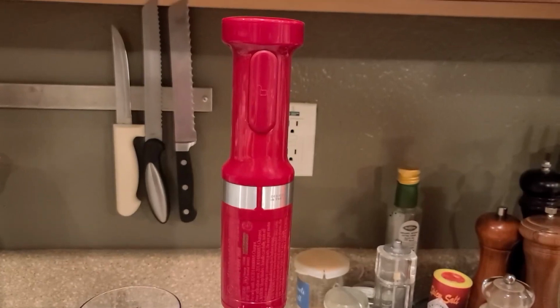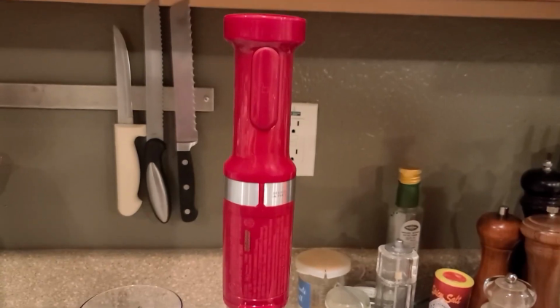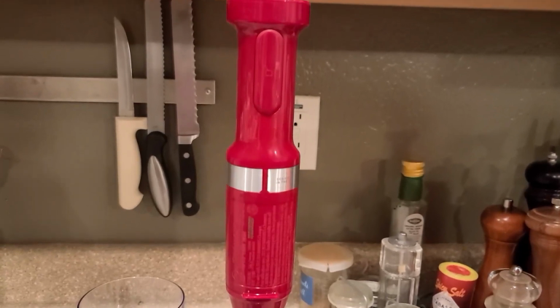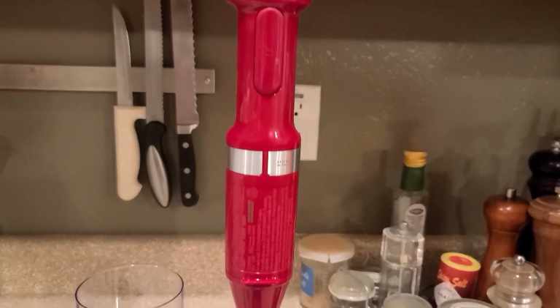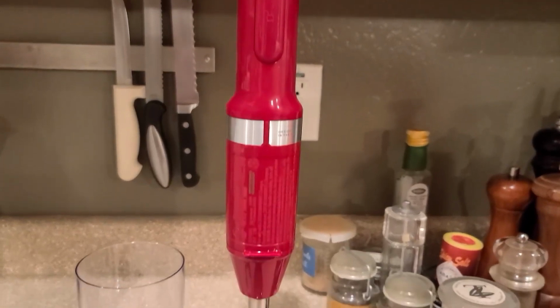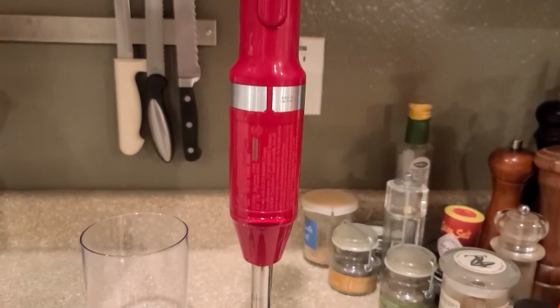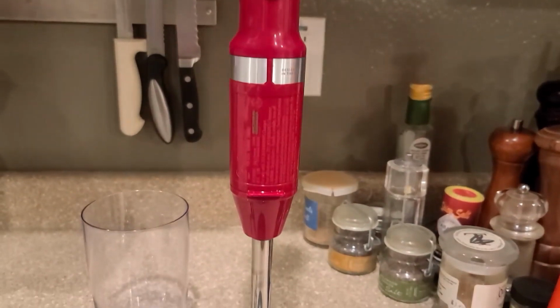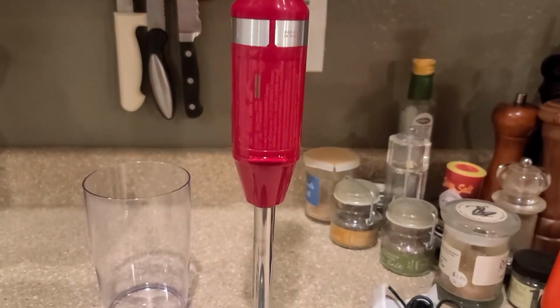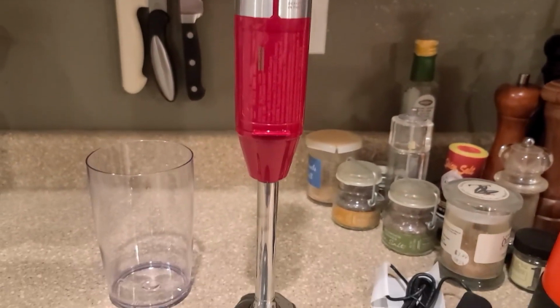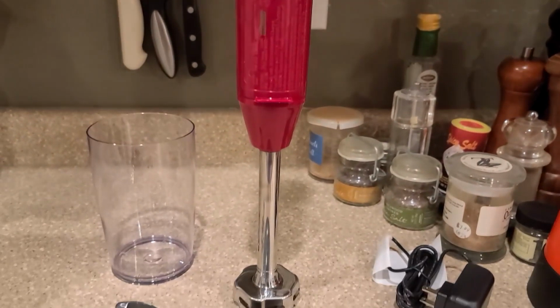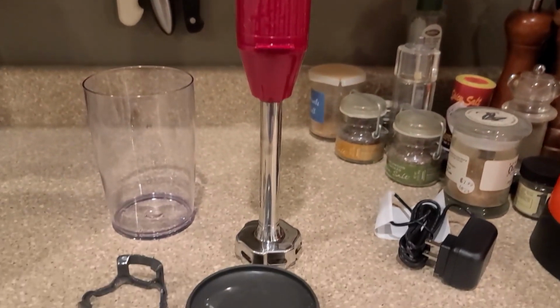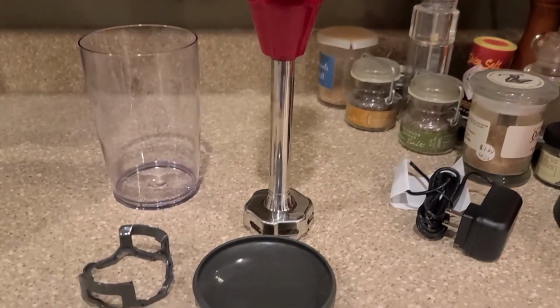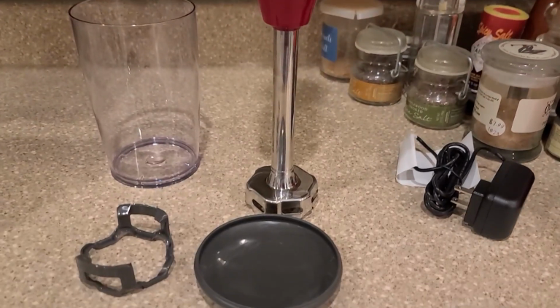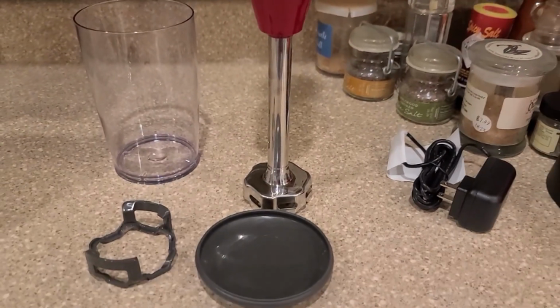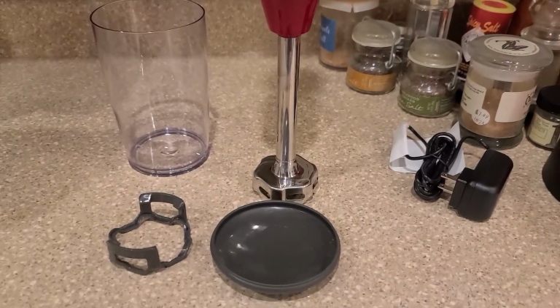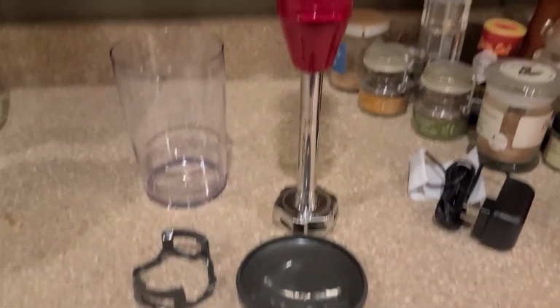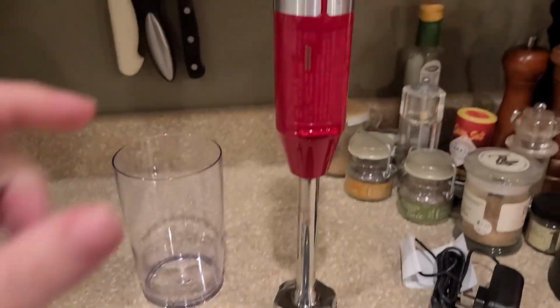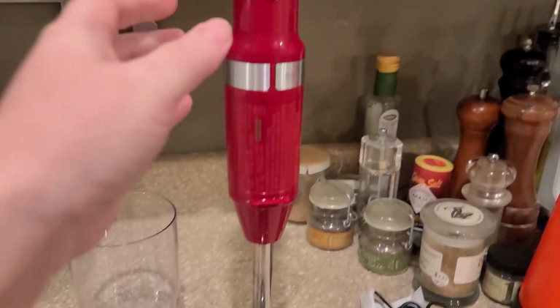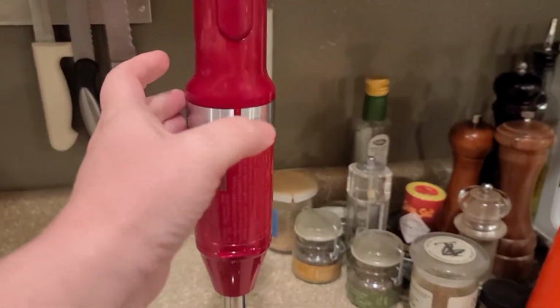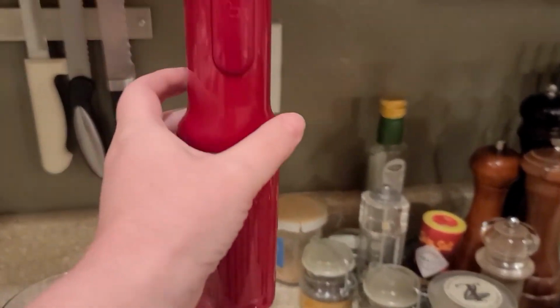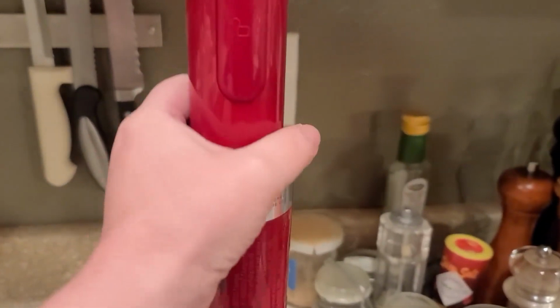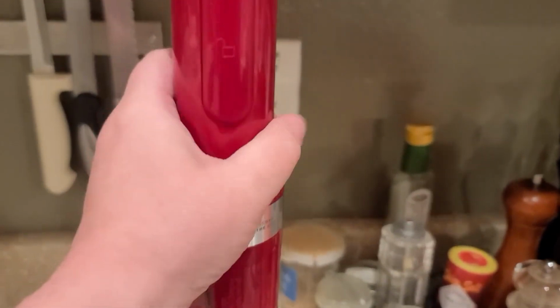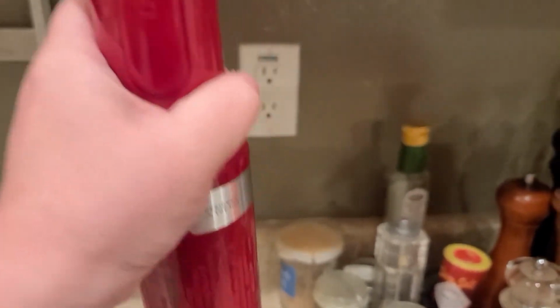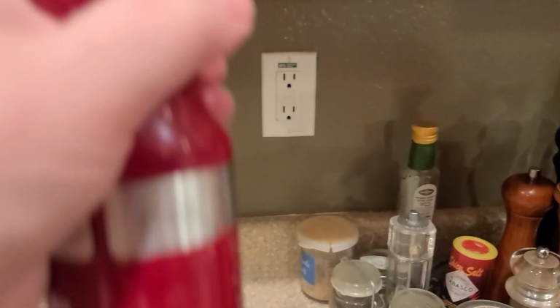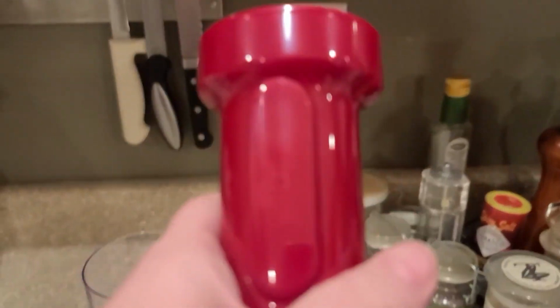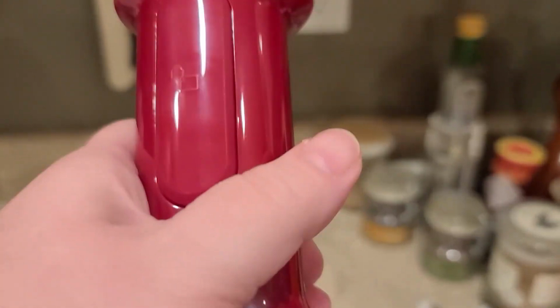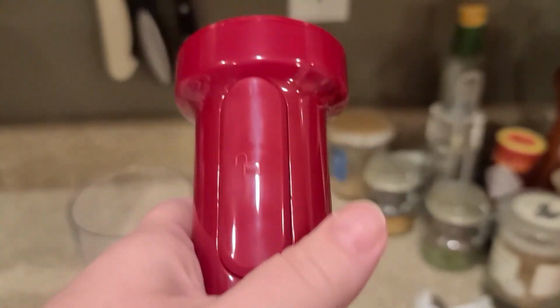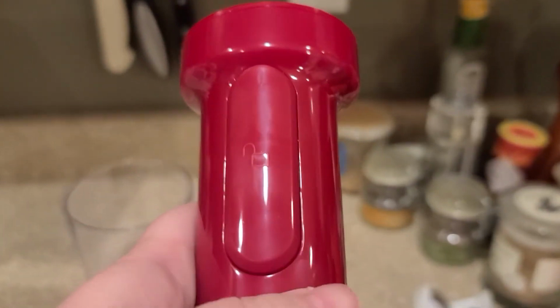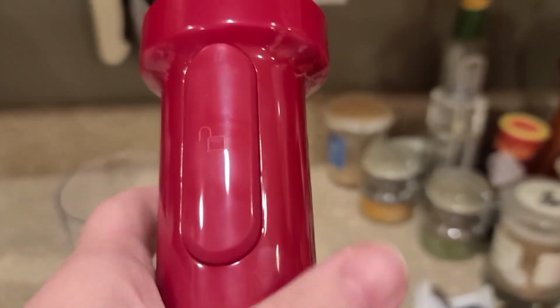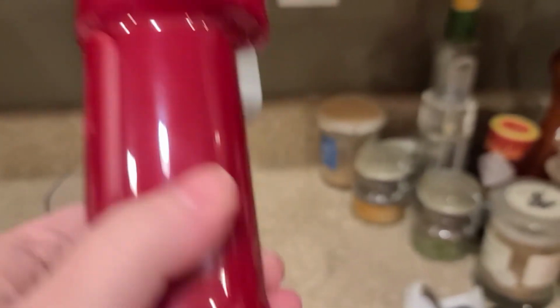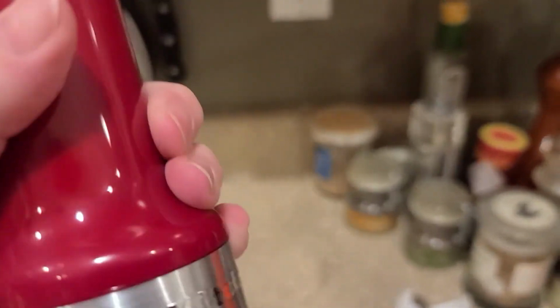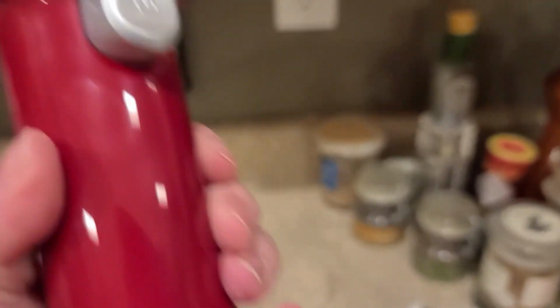An immersion blender is an essential tool in any kitchen, and I will say KitchenAid is one of my favorite brands that I have in my kitchen. Anything that I get from KitchenAid, I know it's going to last.